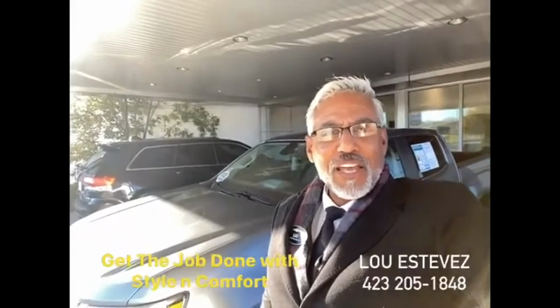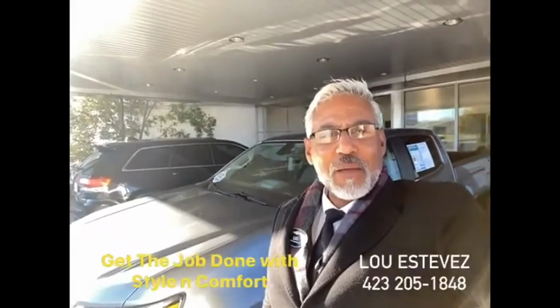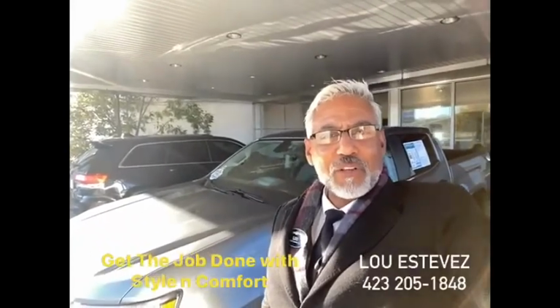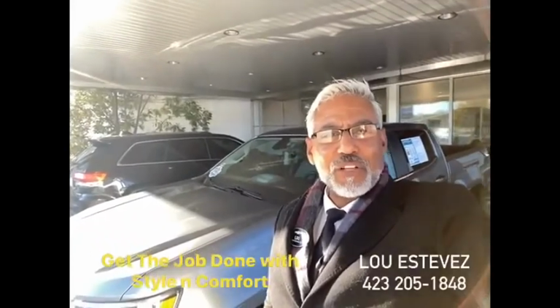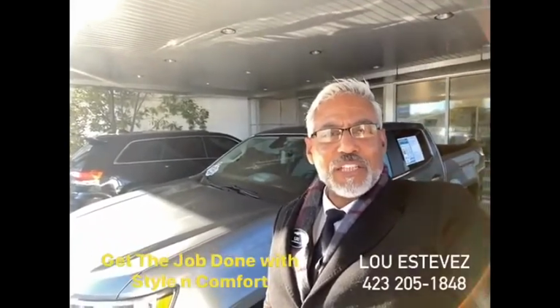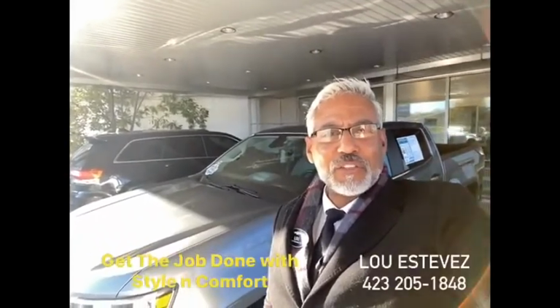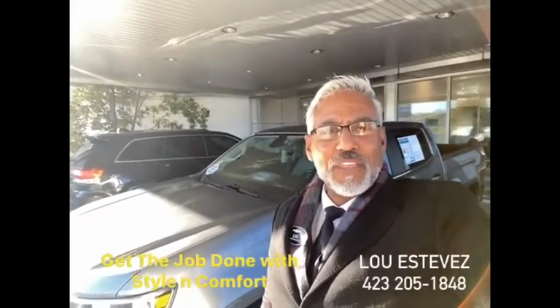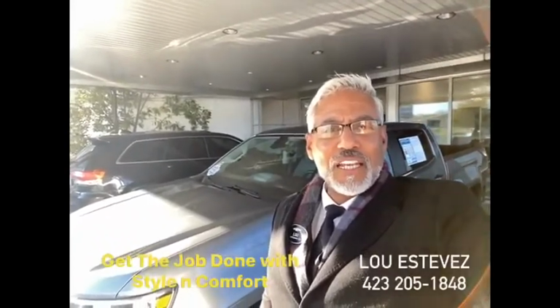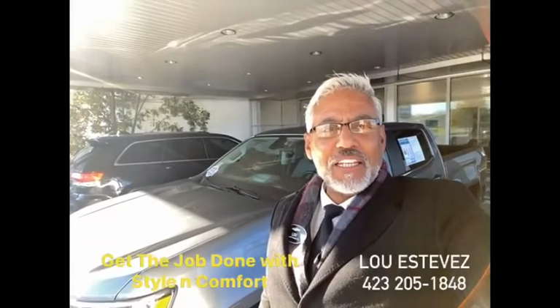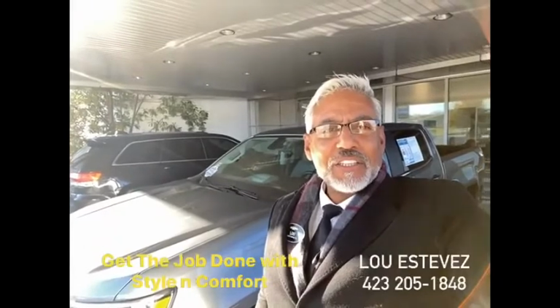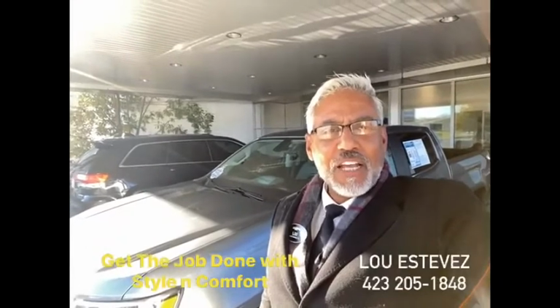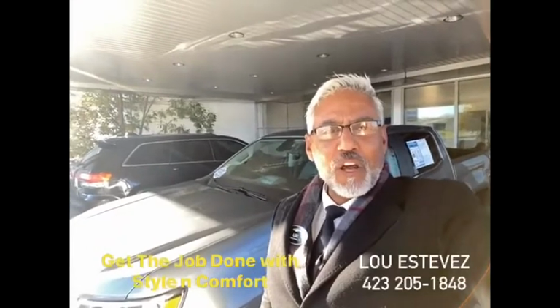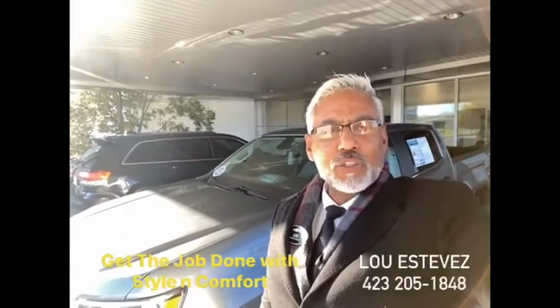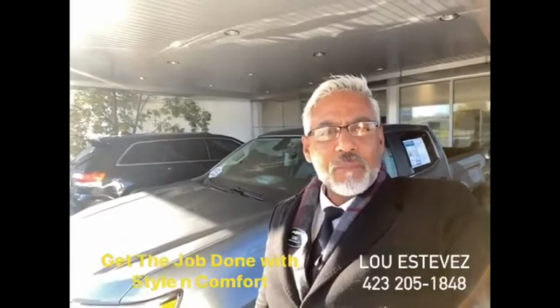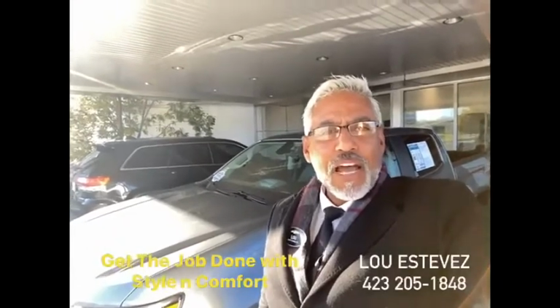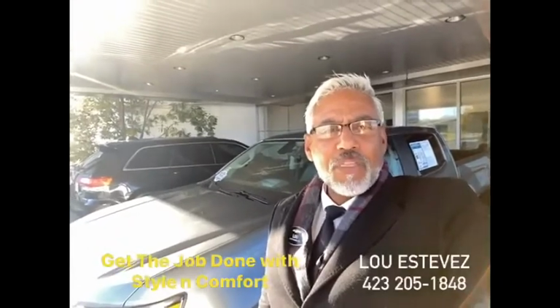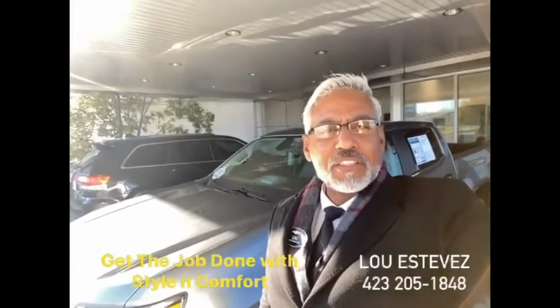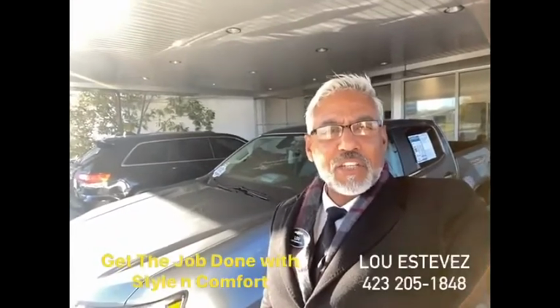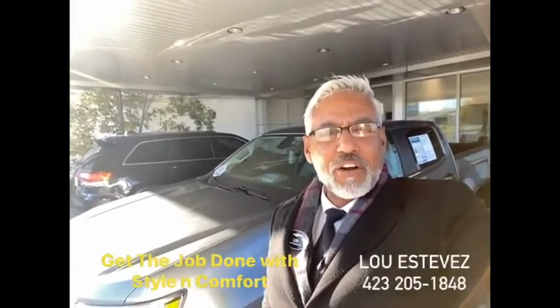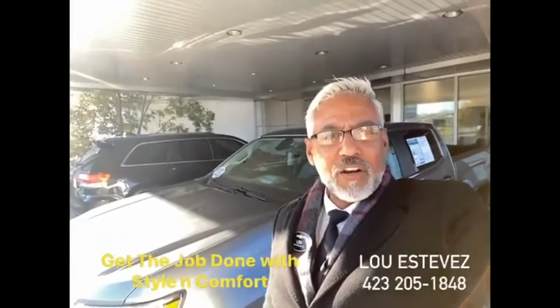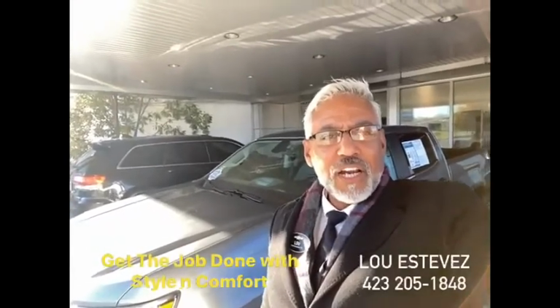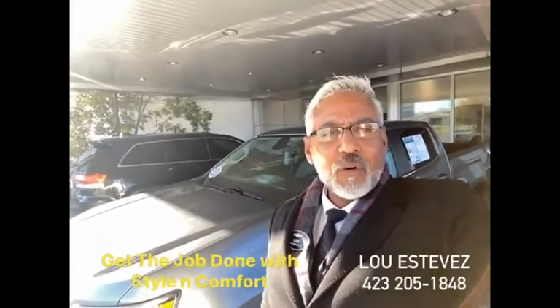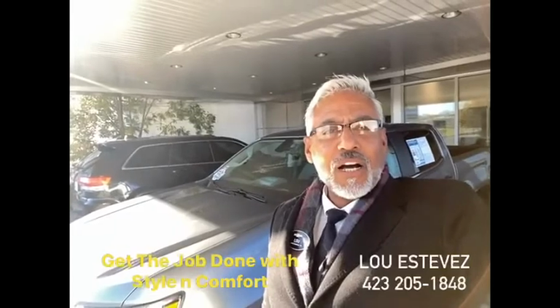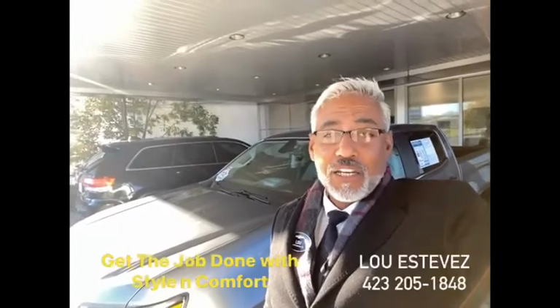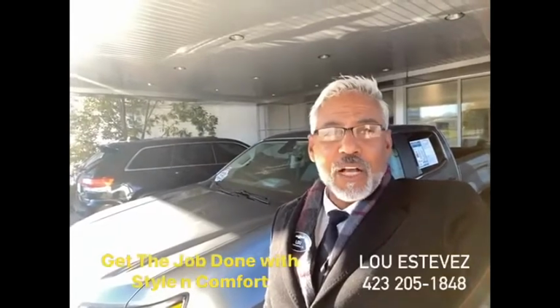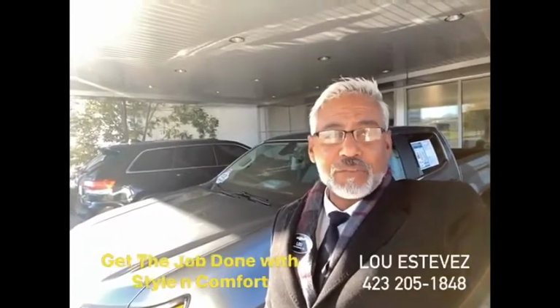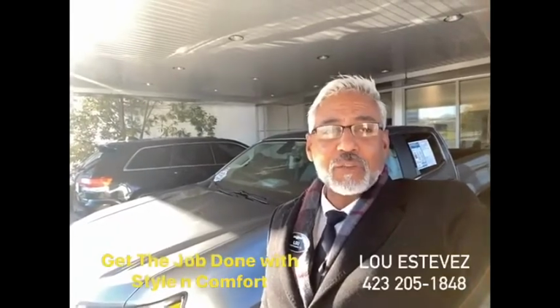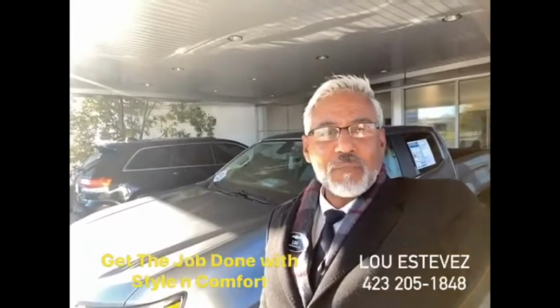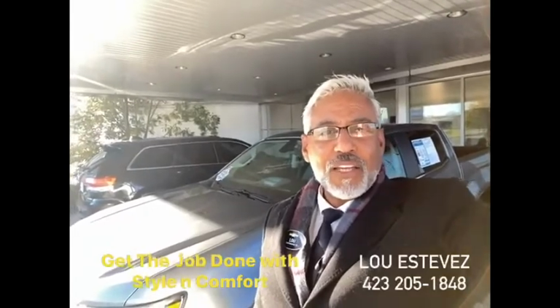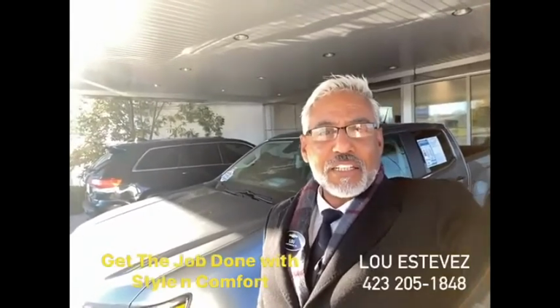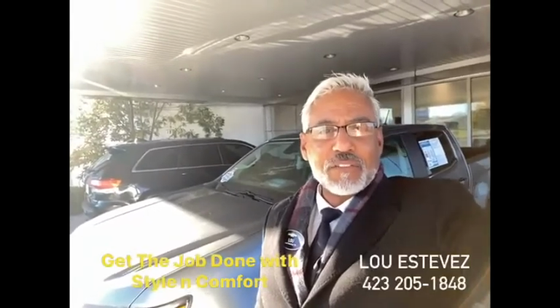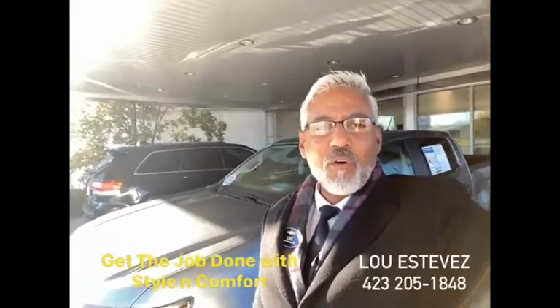Today's episode of Blues Press Trades features a 2018 Chevy Colorado work truck. The best deals of the year are here, so I need you to come check this one out. Let's take these two minutes and find out why.